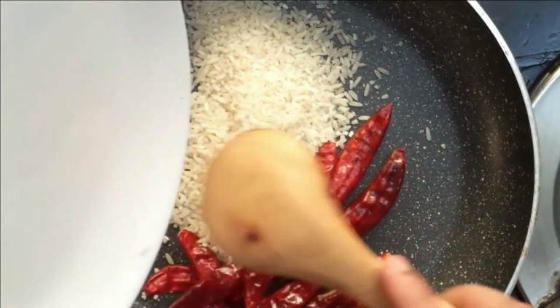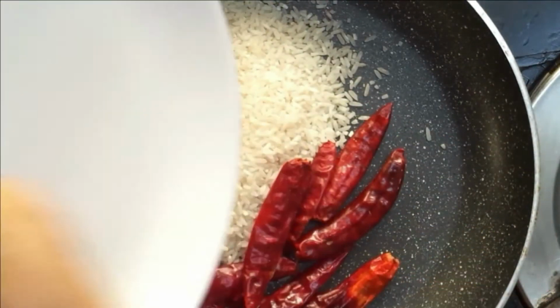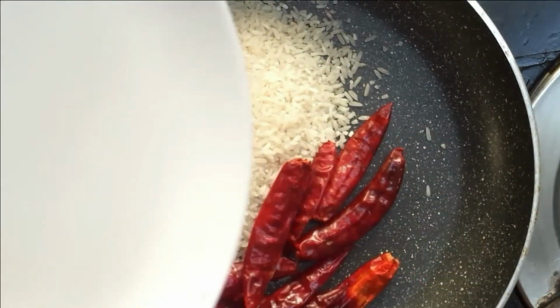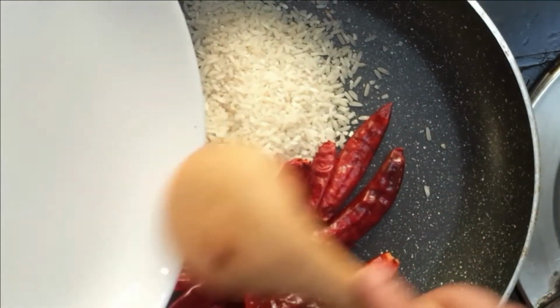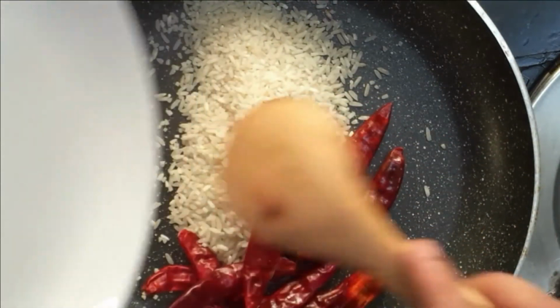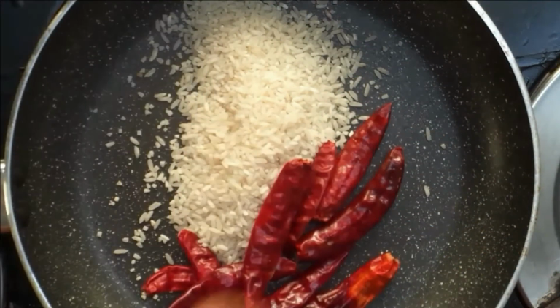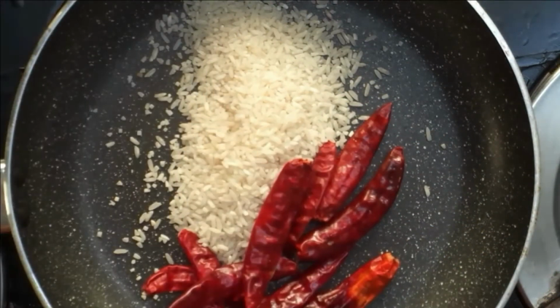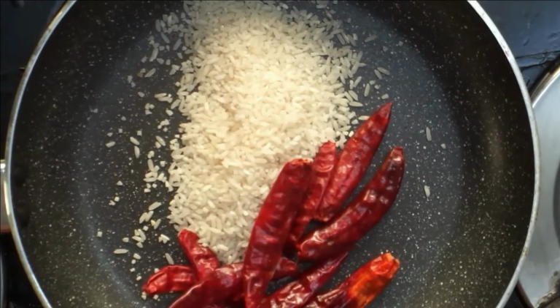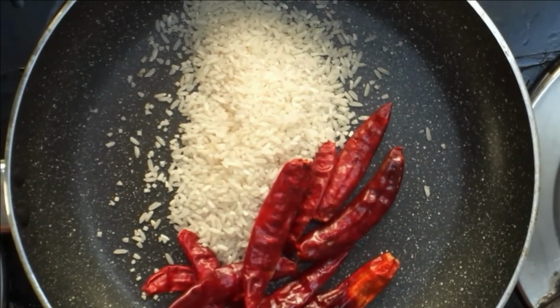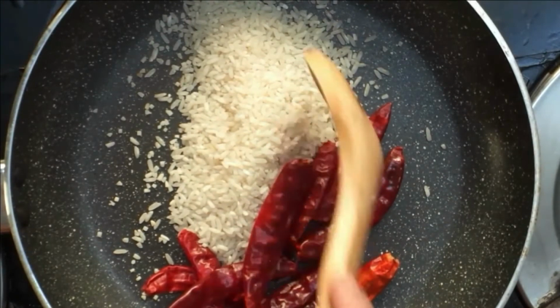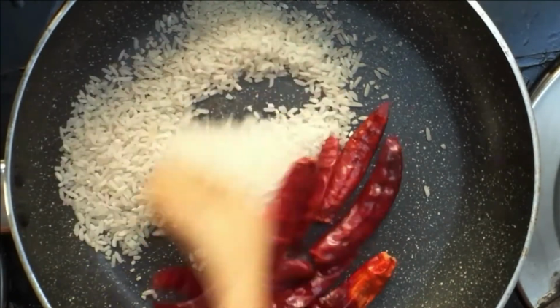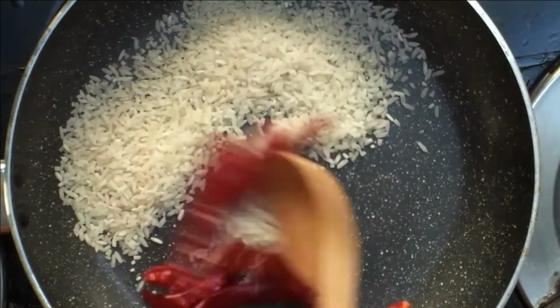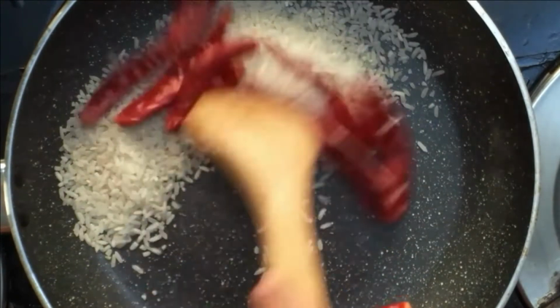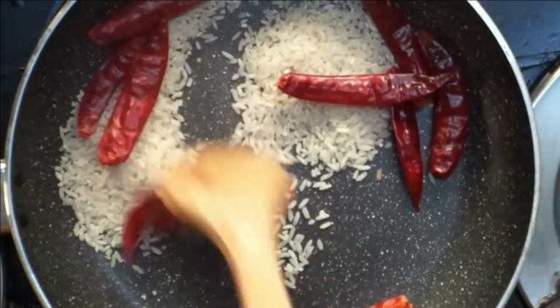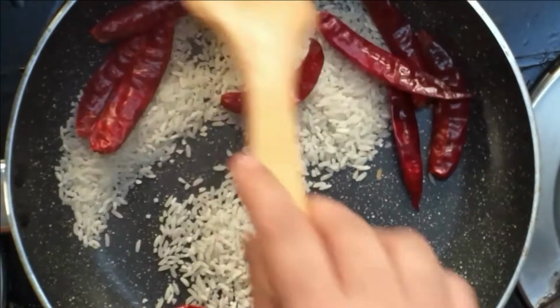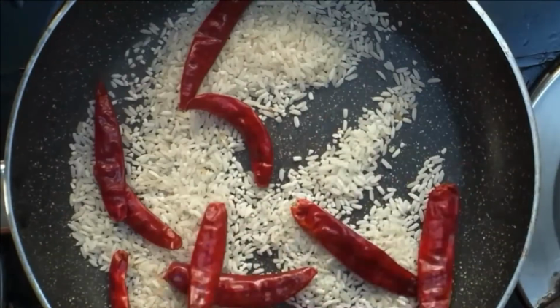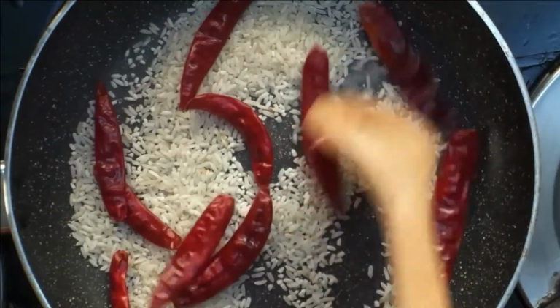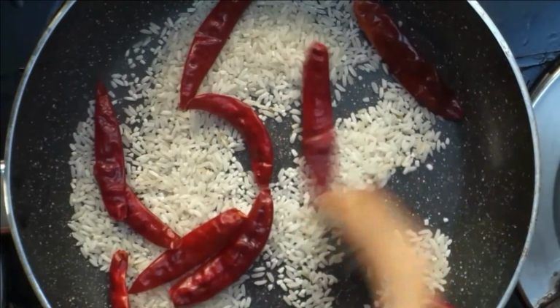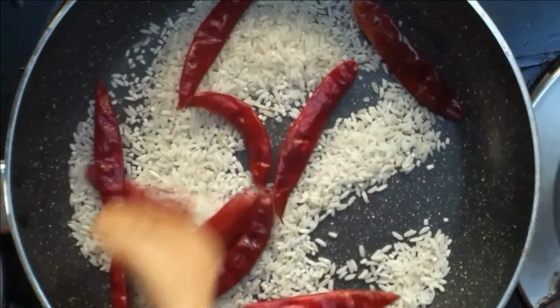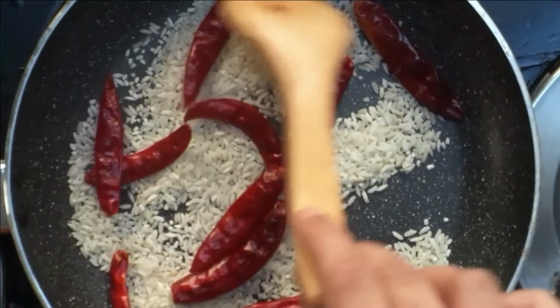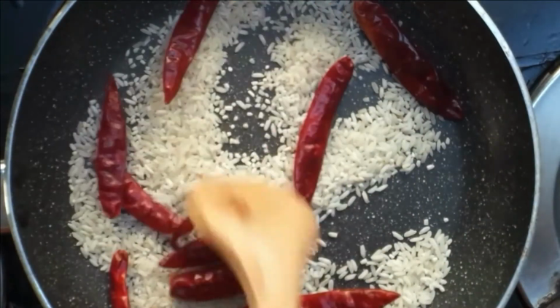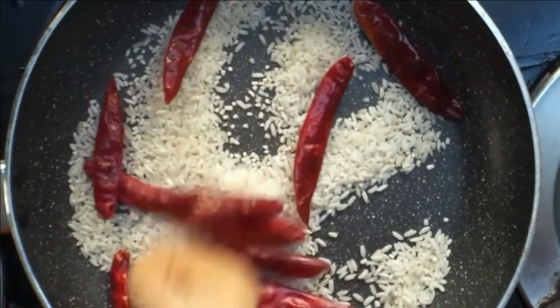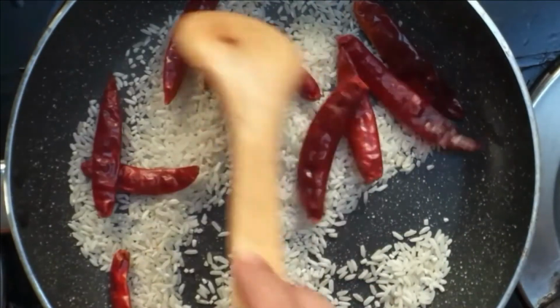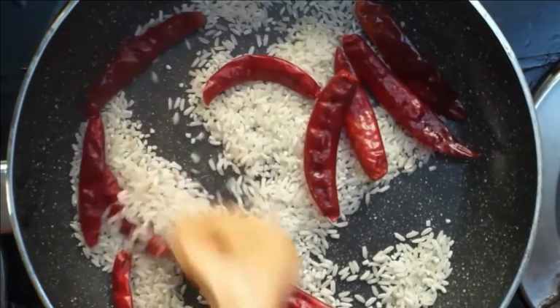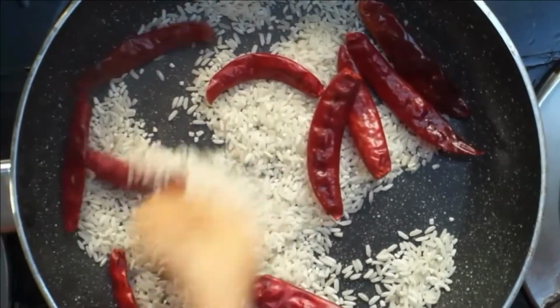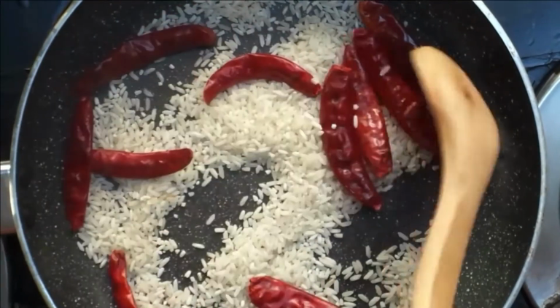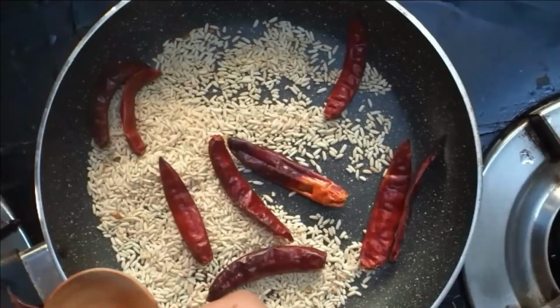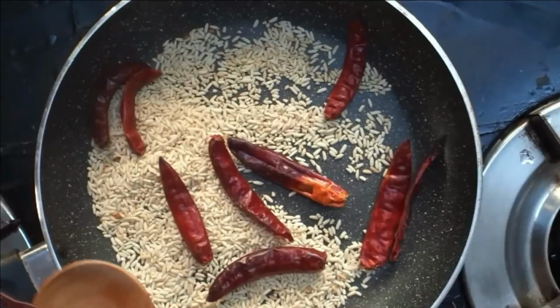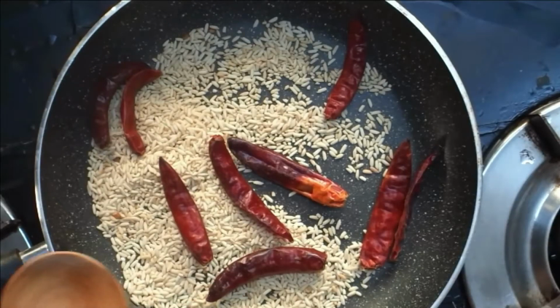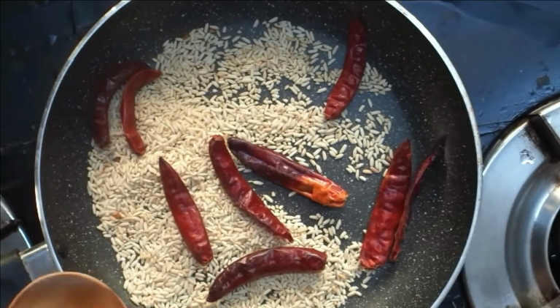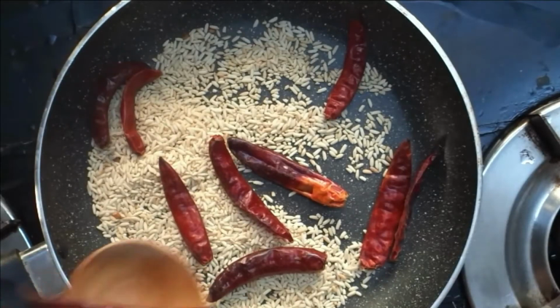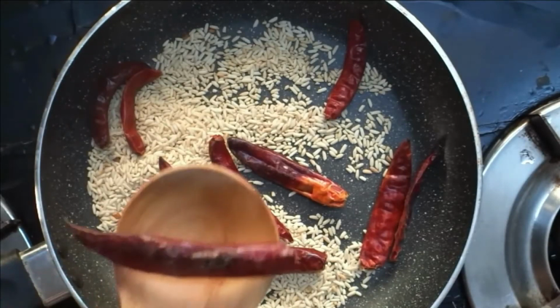I am going to cook the spiciness and the flavor.